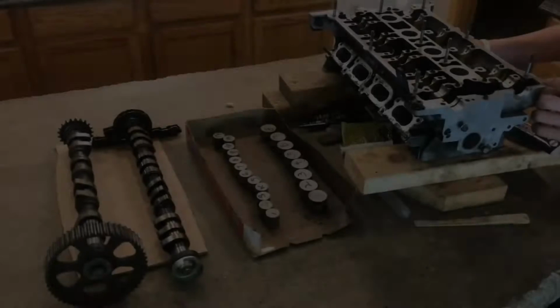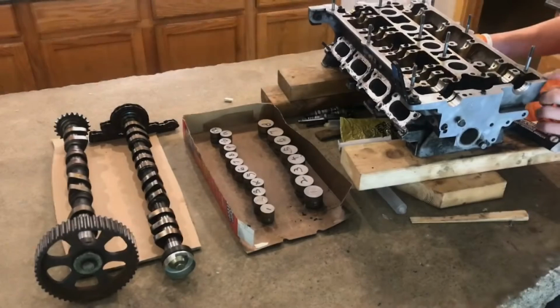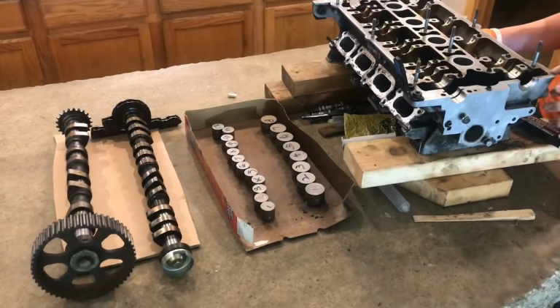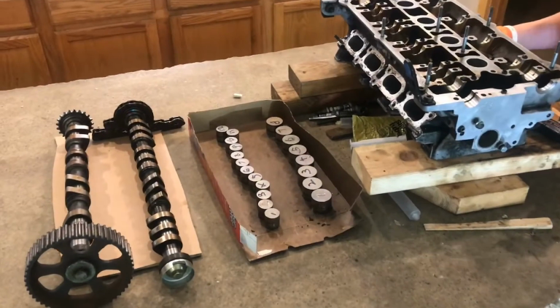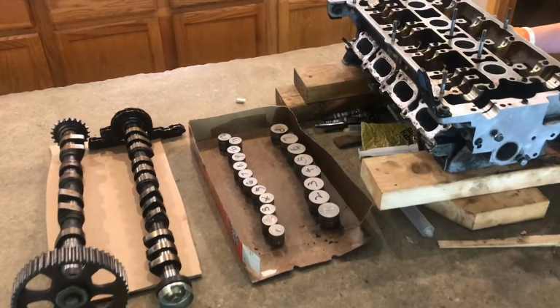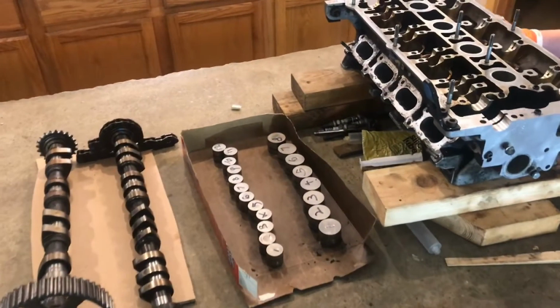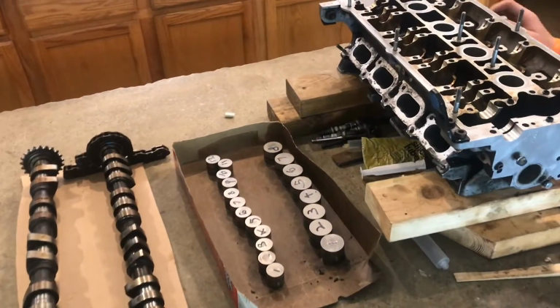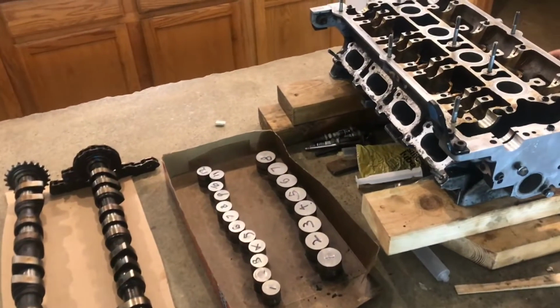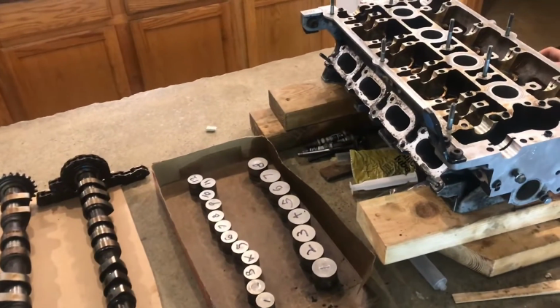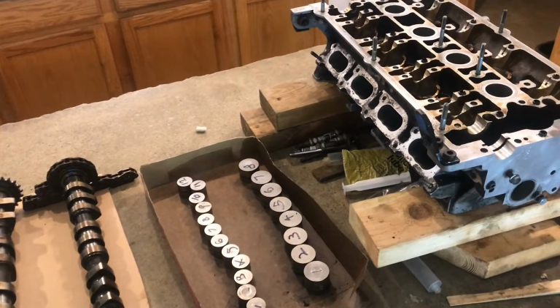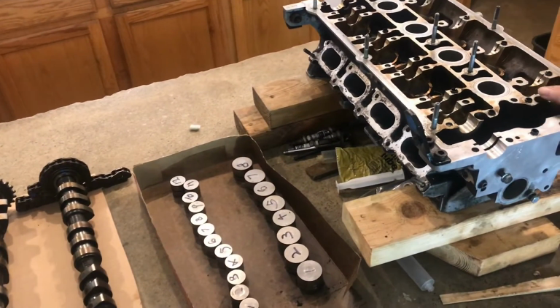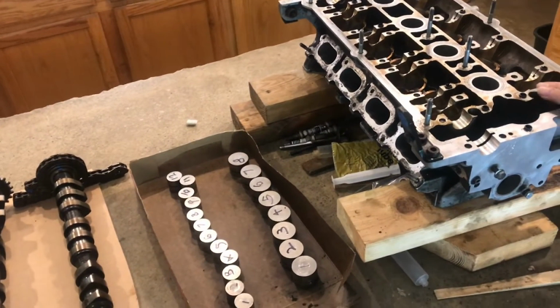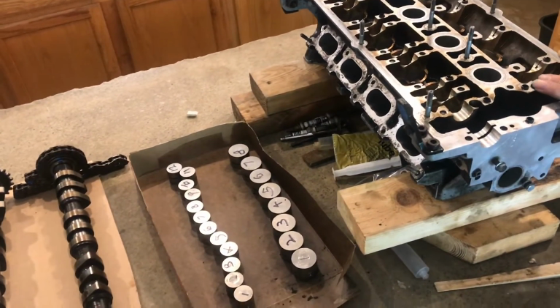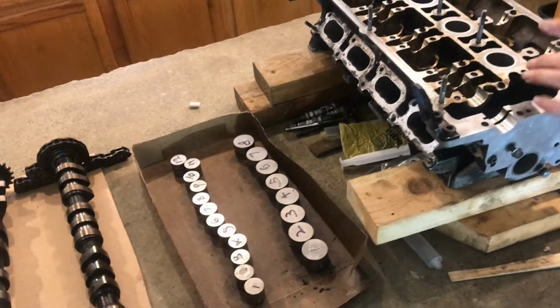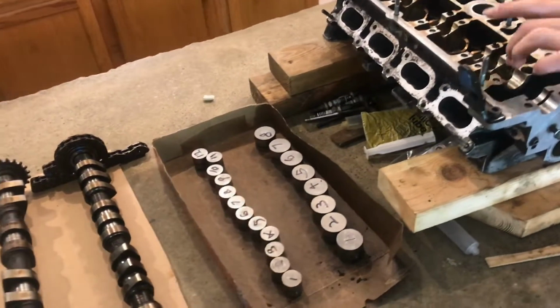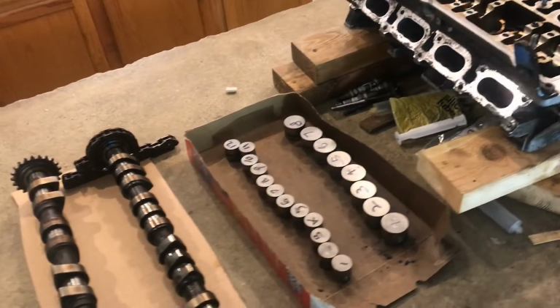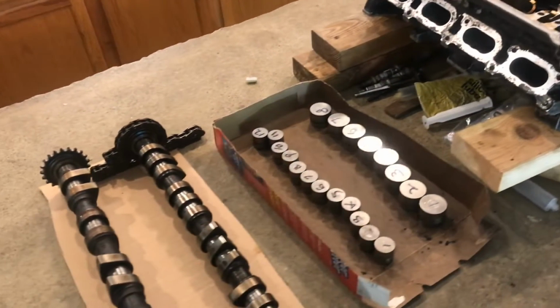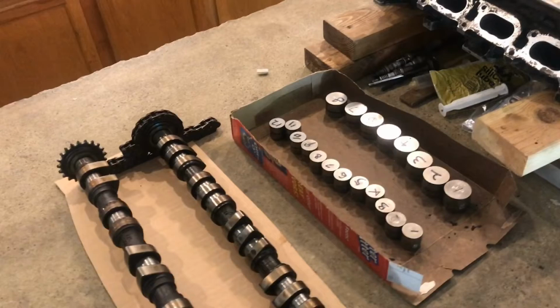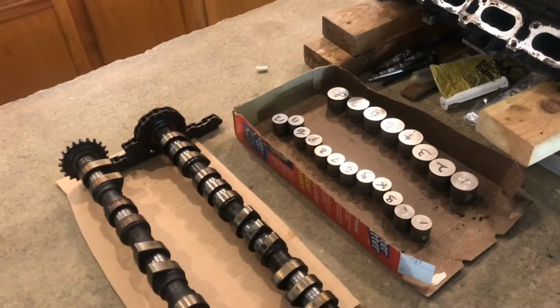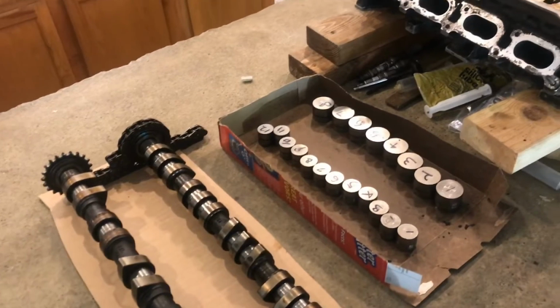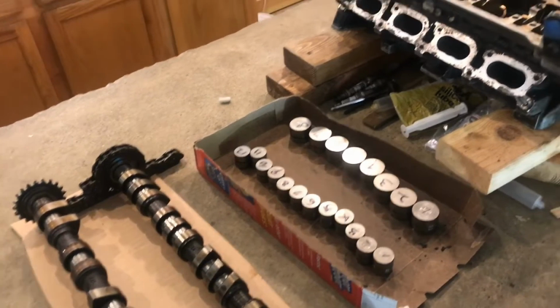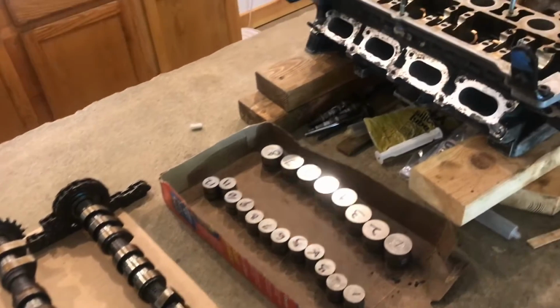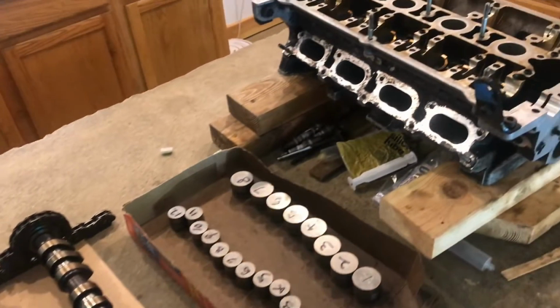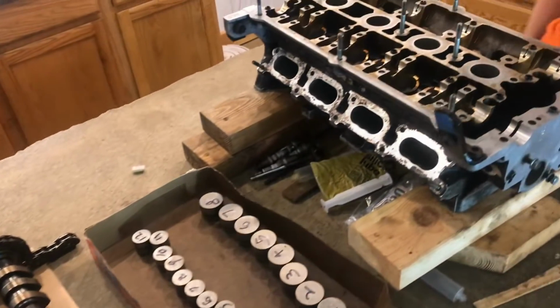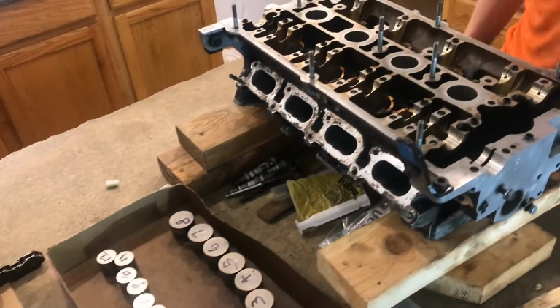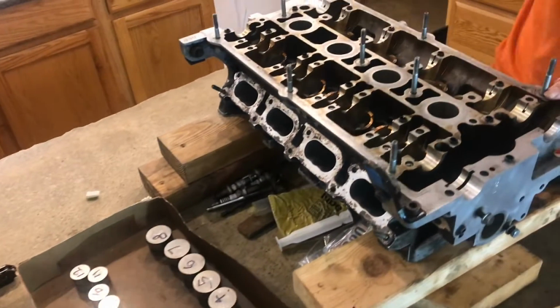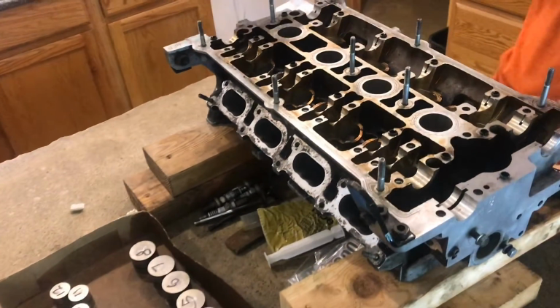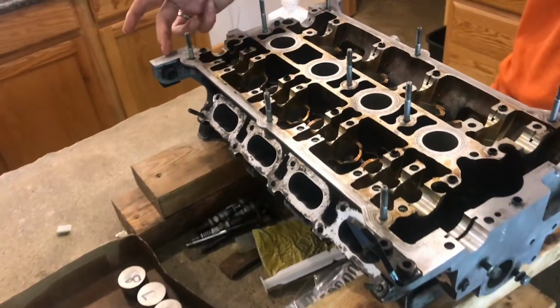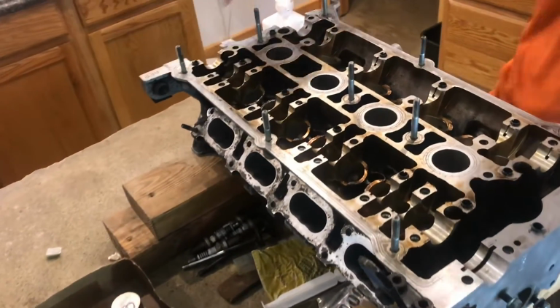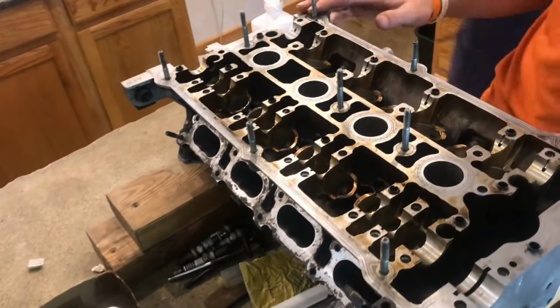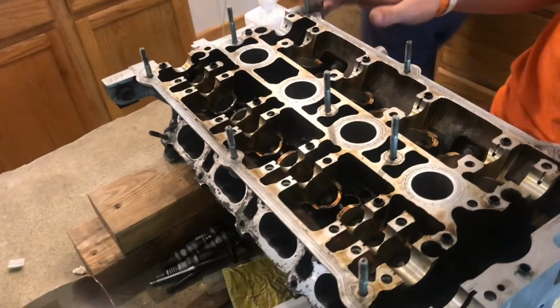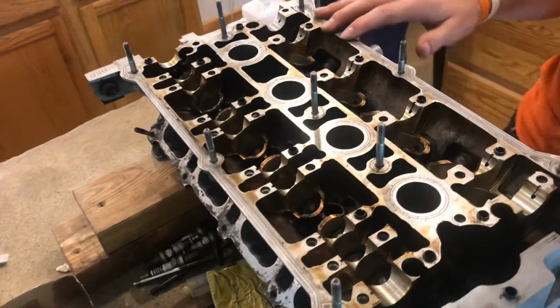In this video we're going to put the camshaft and the lifters in on this 1.8T AEB engine head.